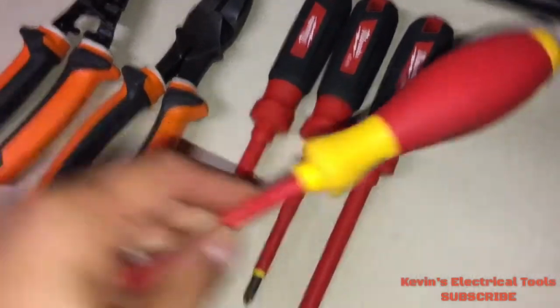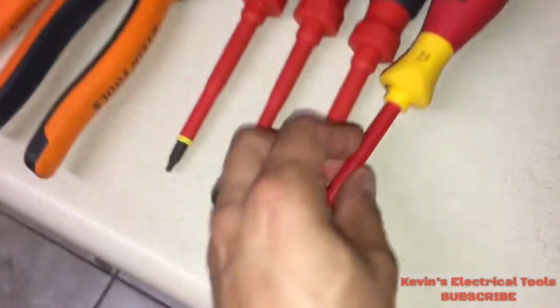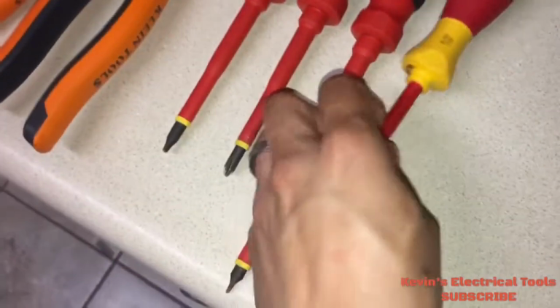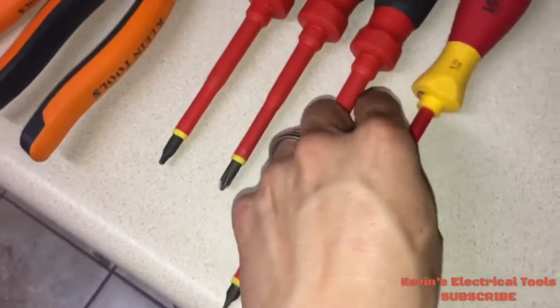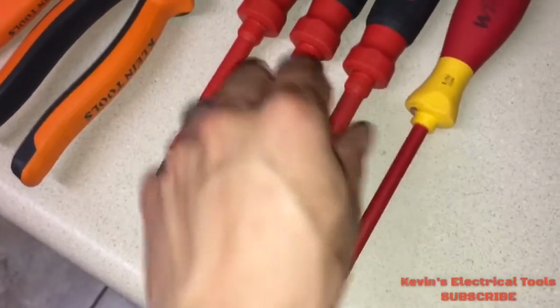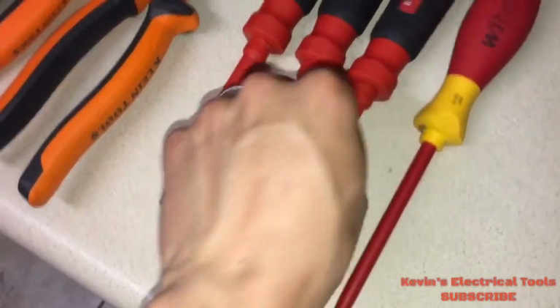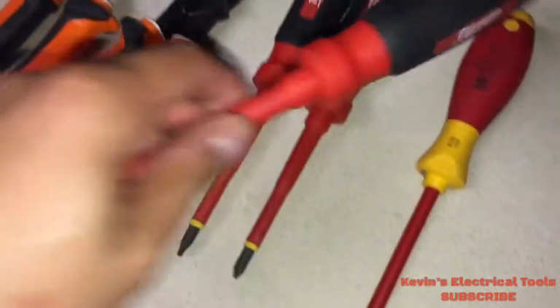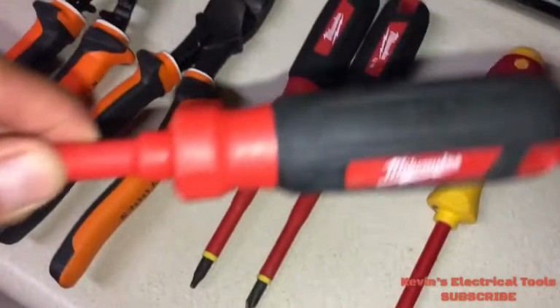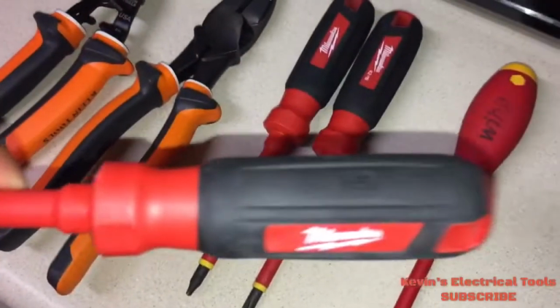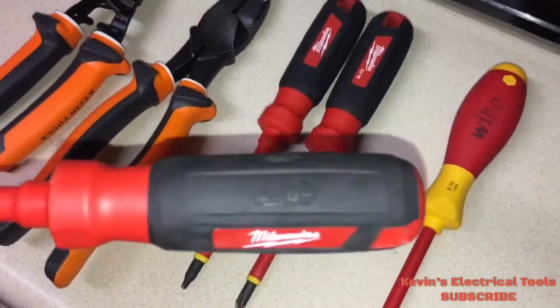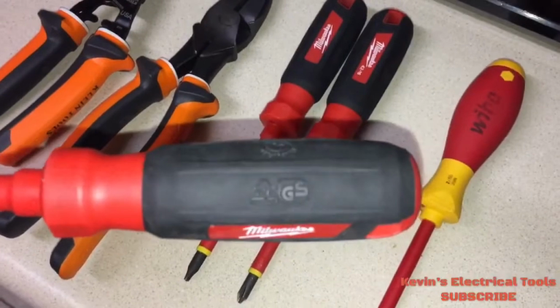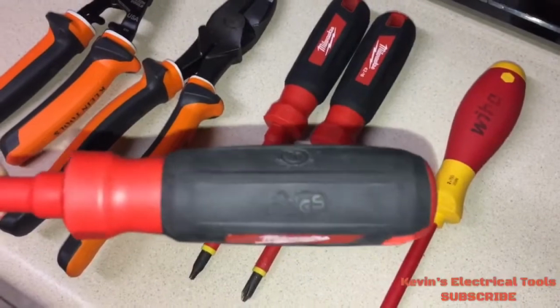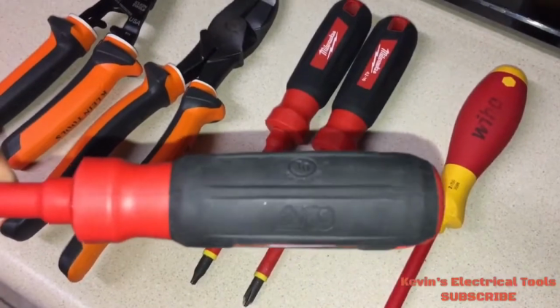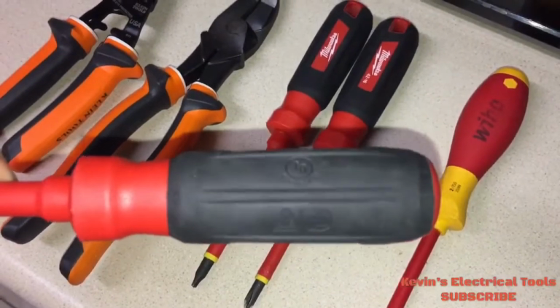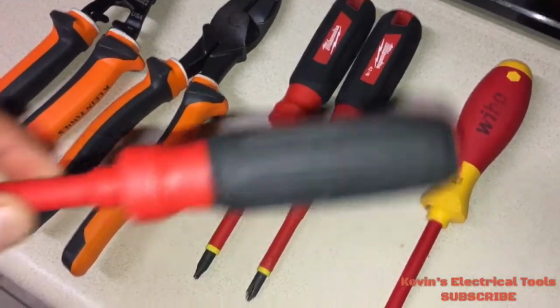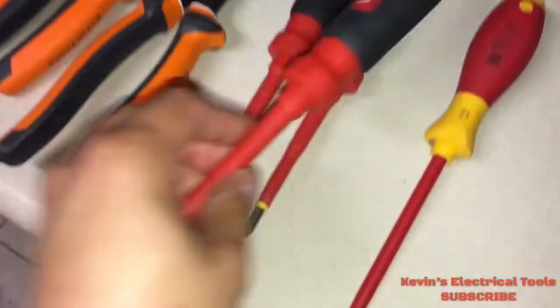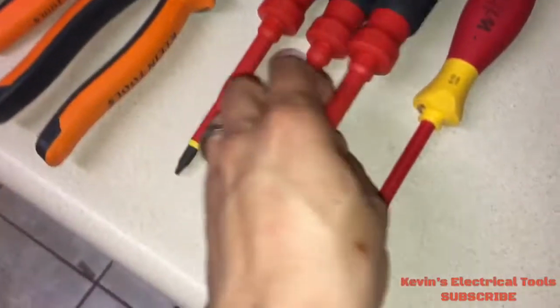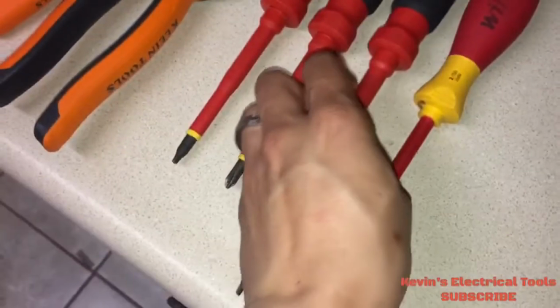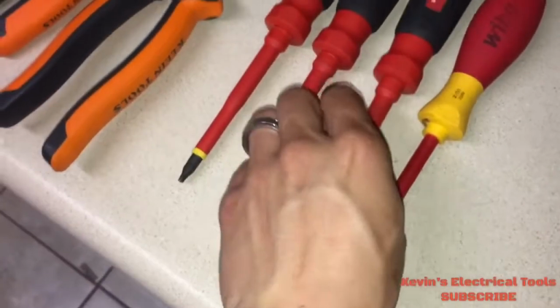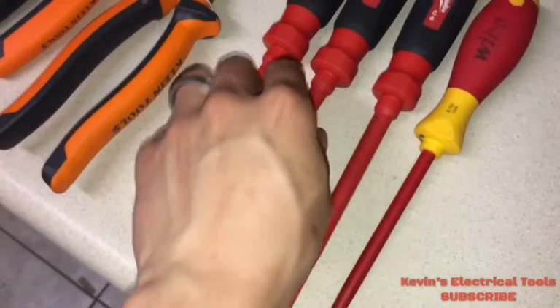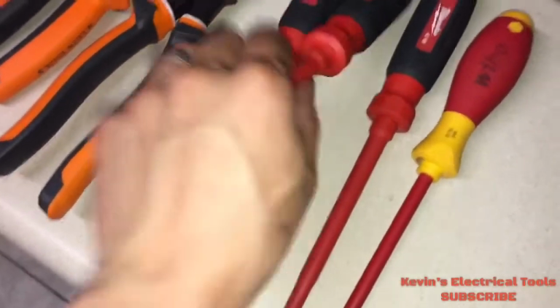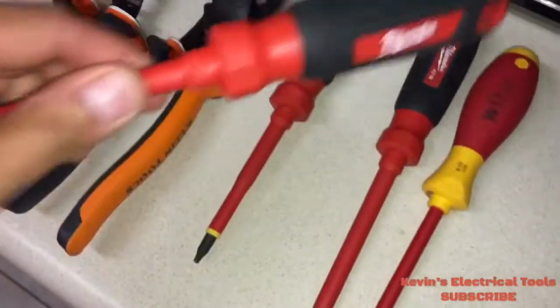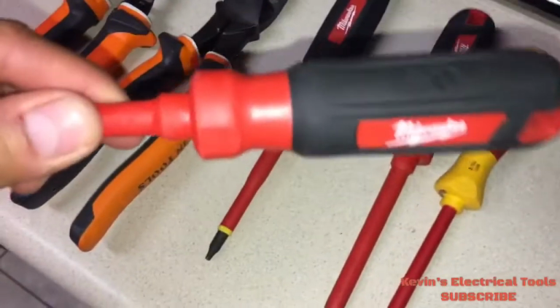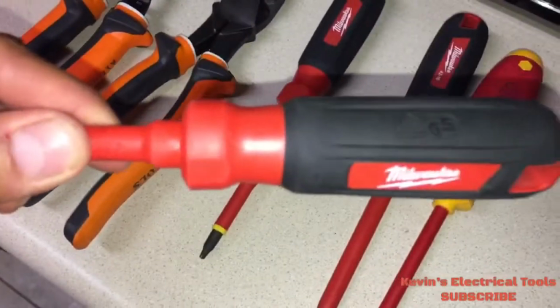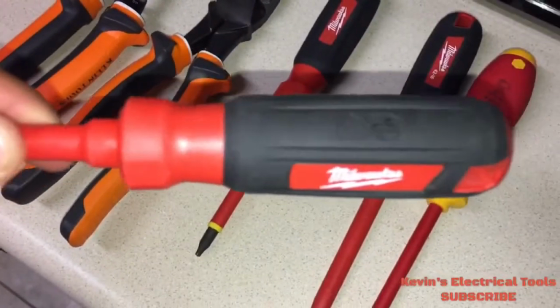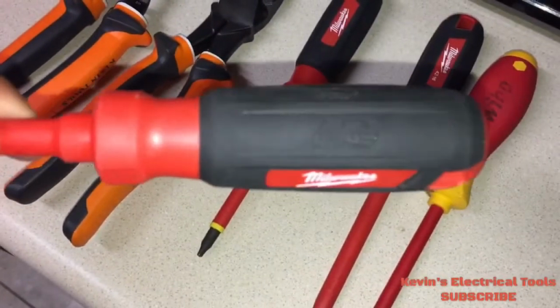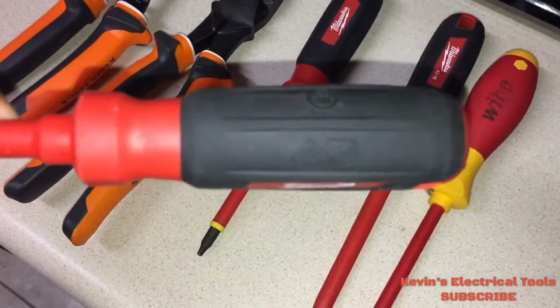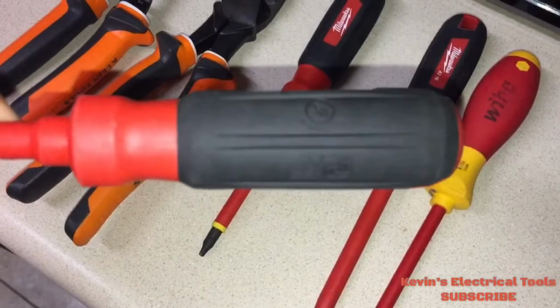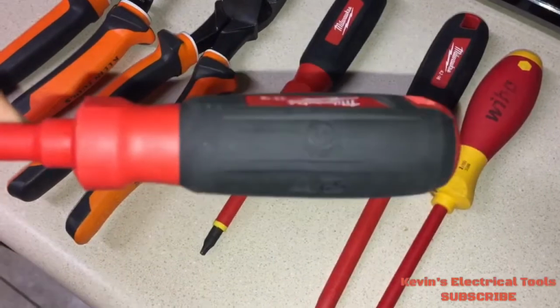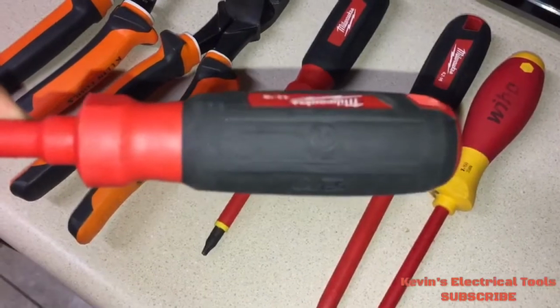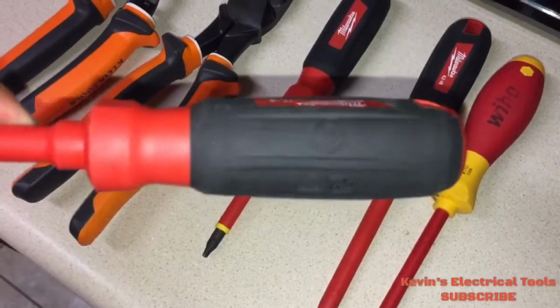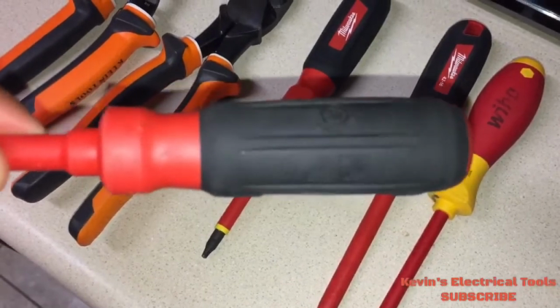Another important thing to look at on an insulated tool is its certification. If you see this stamp on the tool, that means it's 100% certified for 1,000 volts and it's authentic.